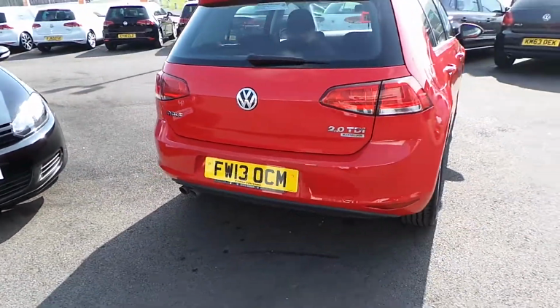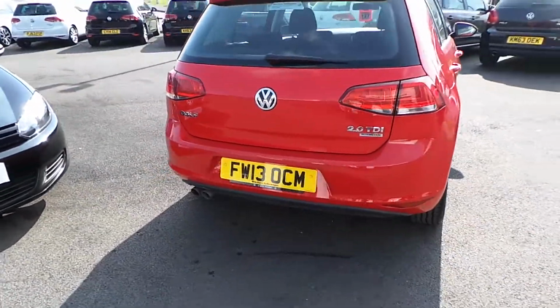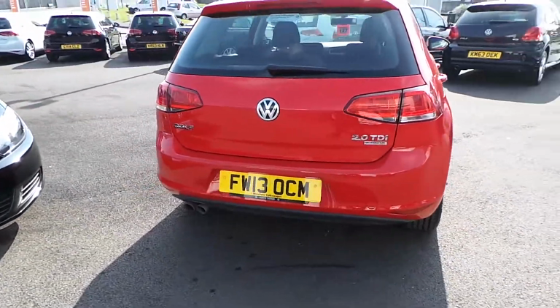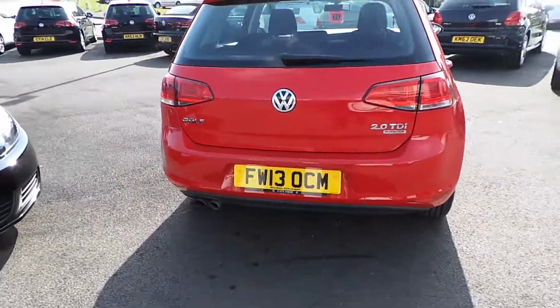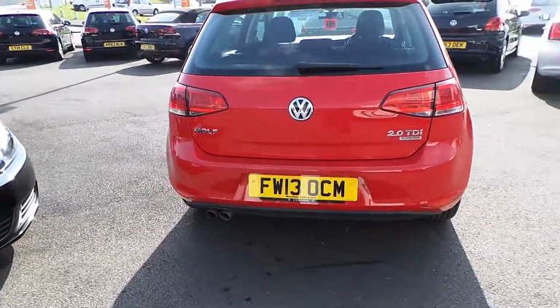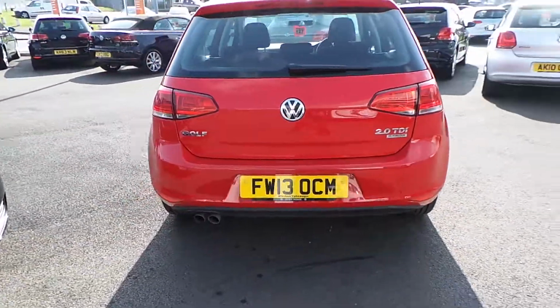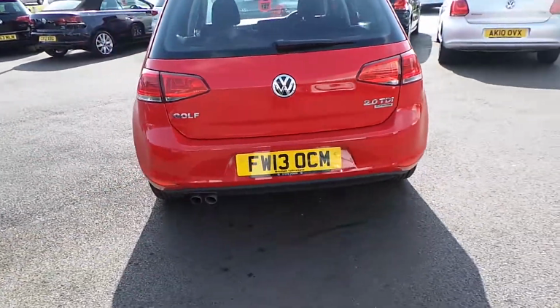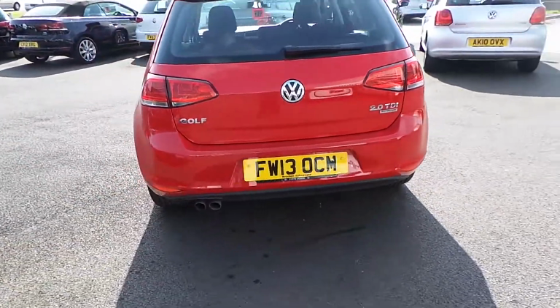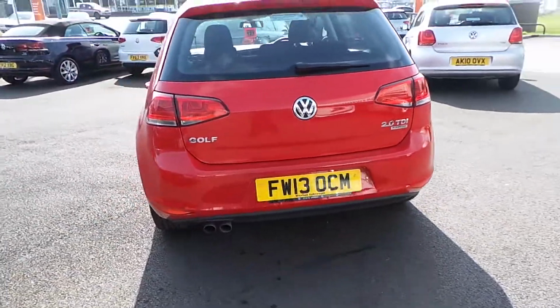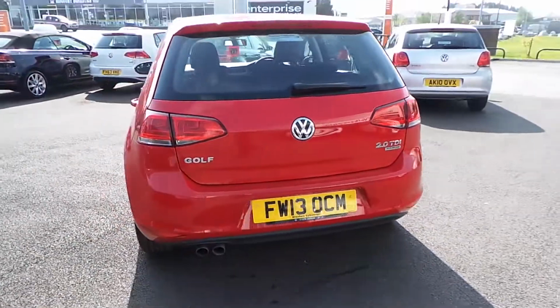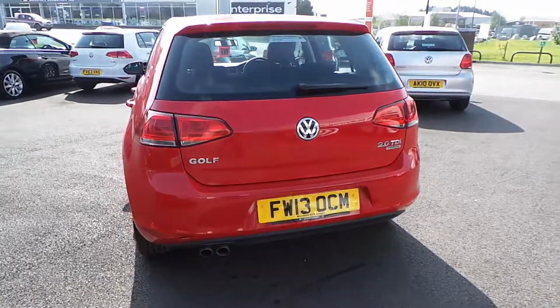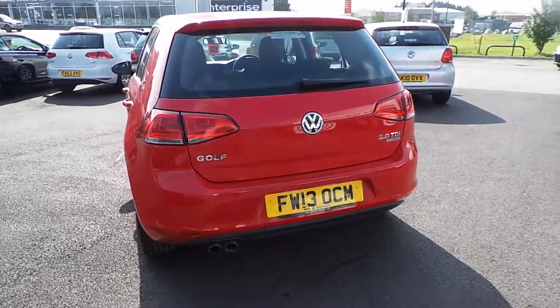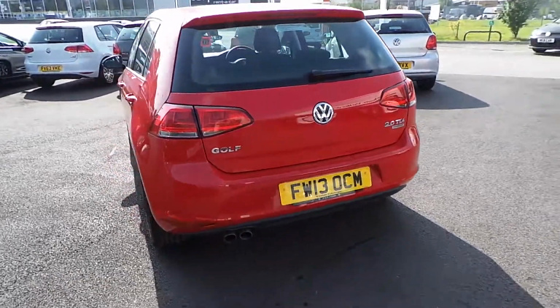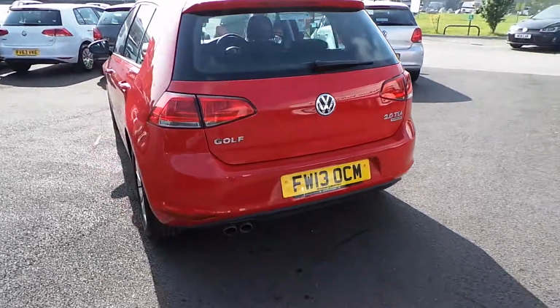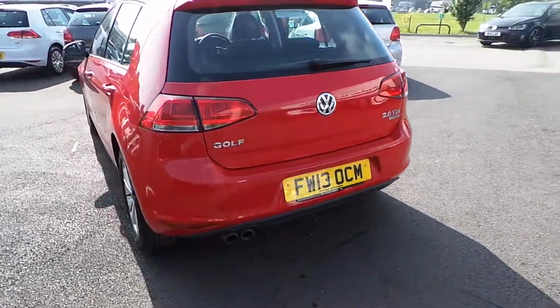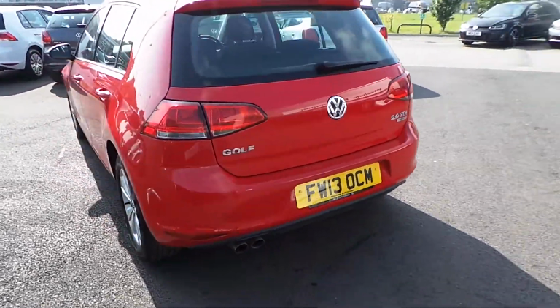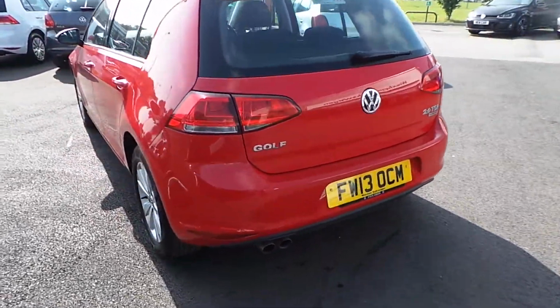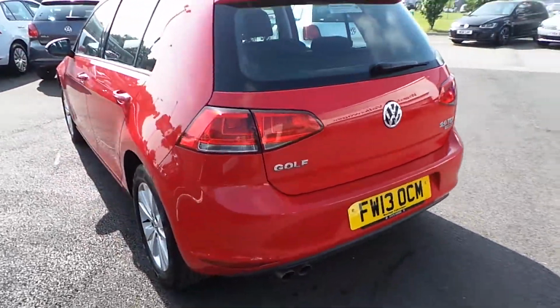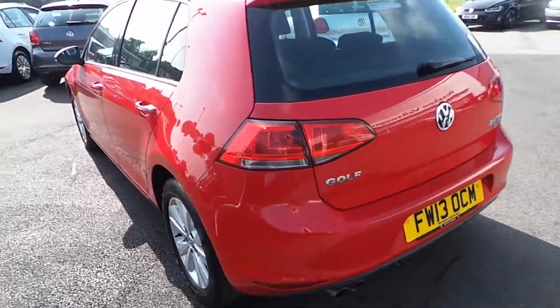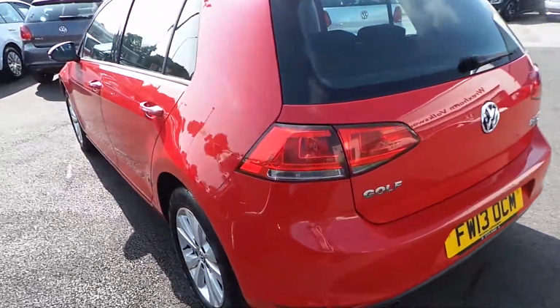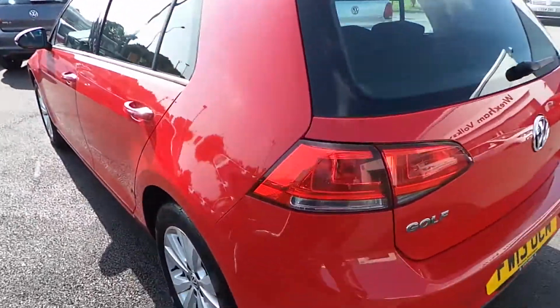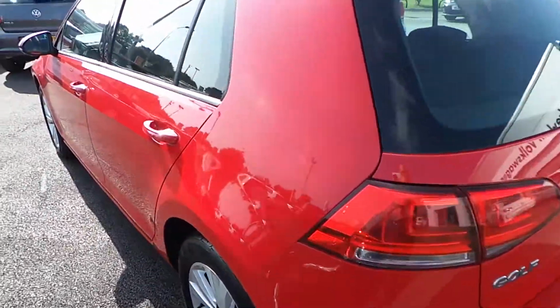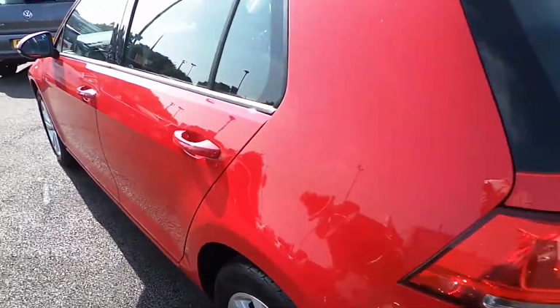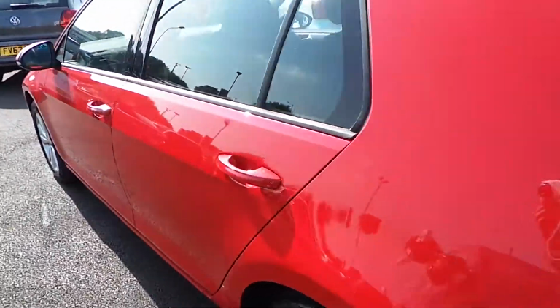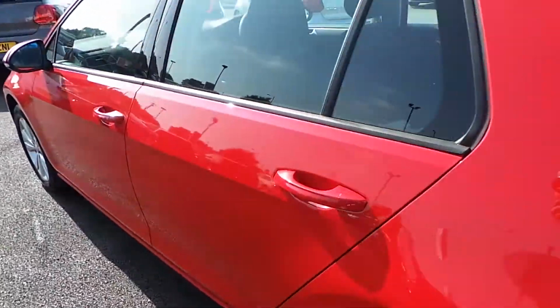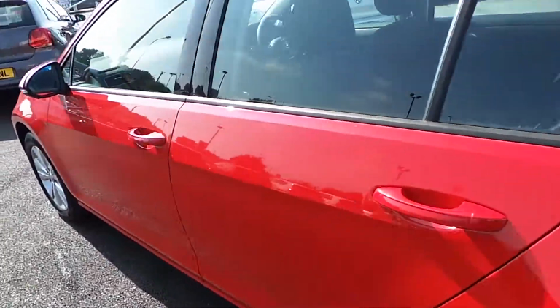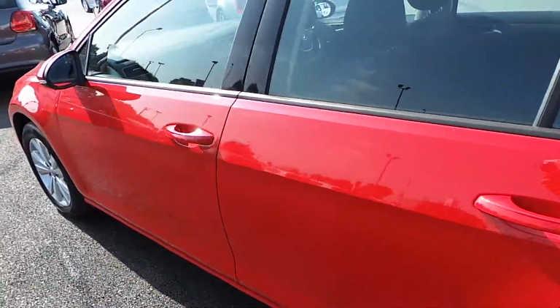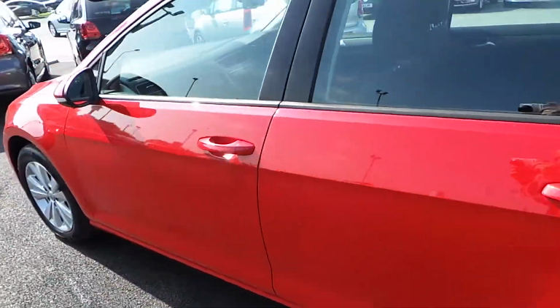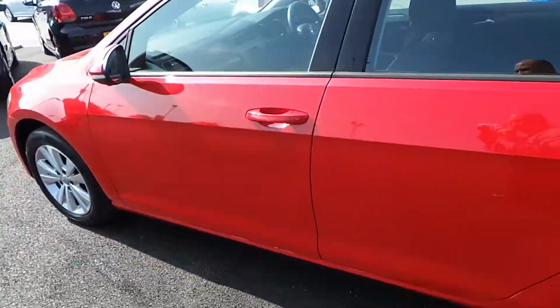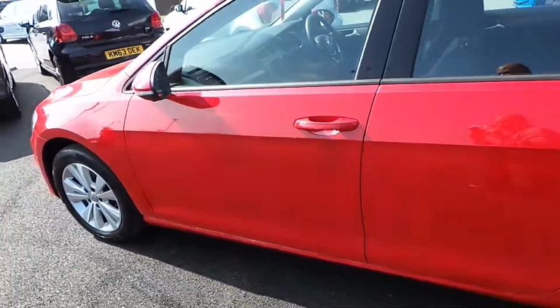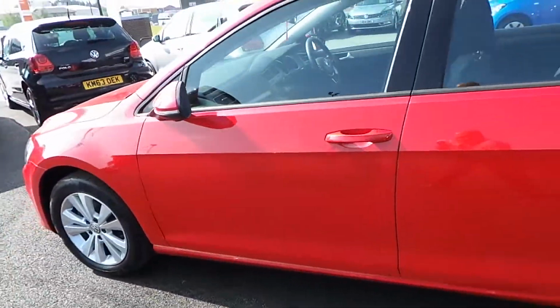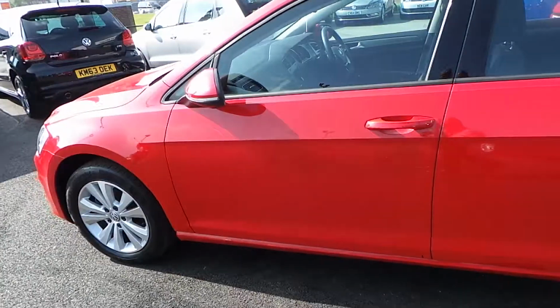Moving along around the back — familiar Golf feel at the rear. The car has been serviced by ourselves and is ready for immediate delivery.